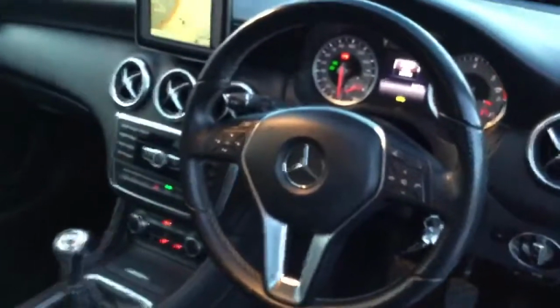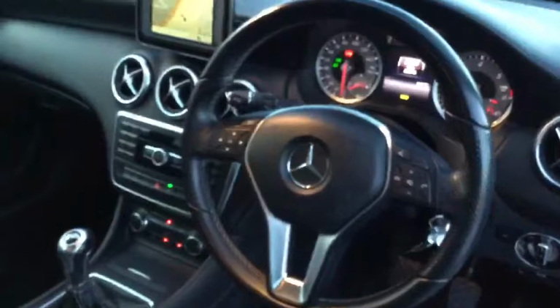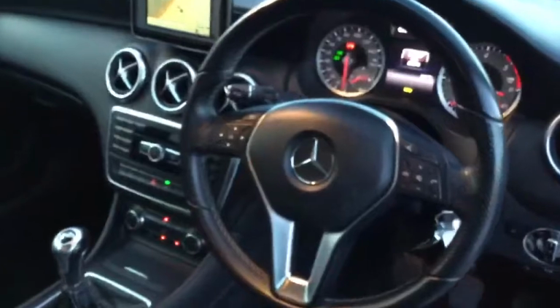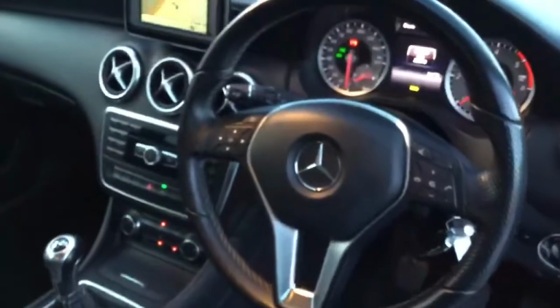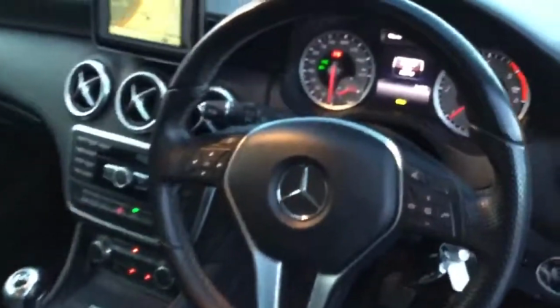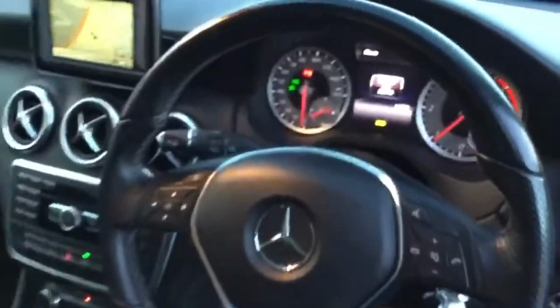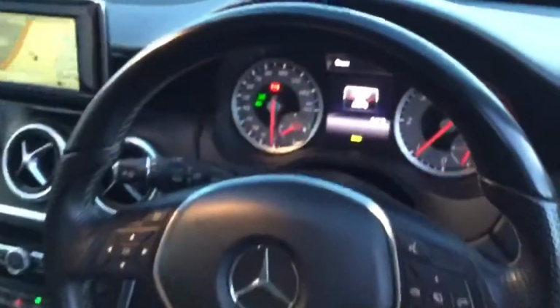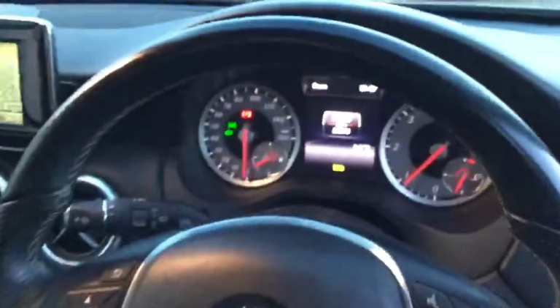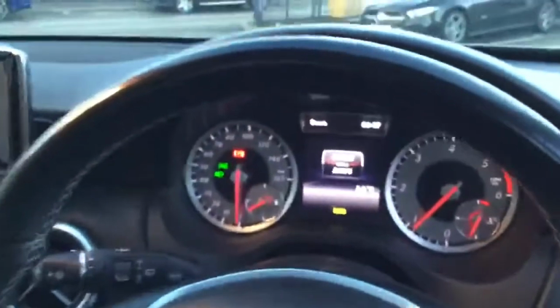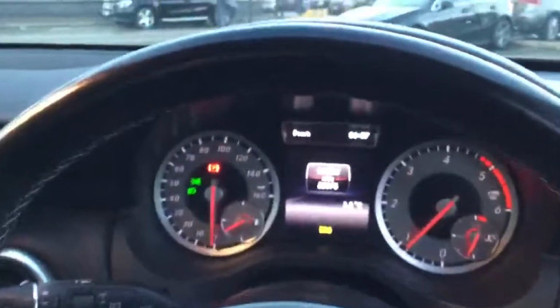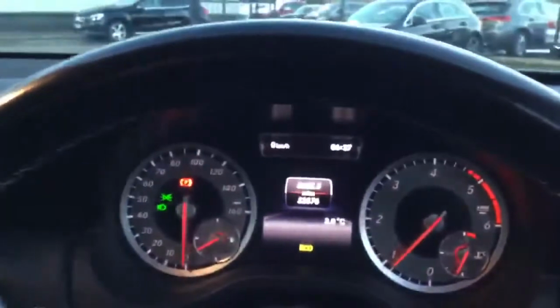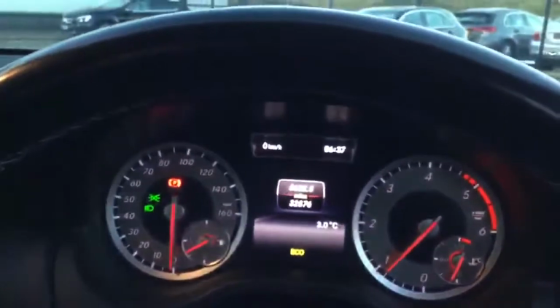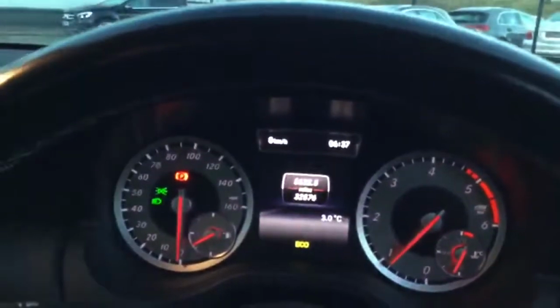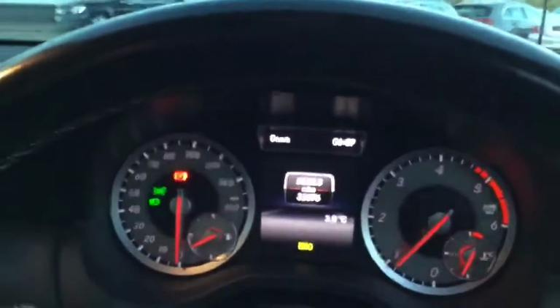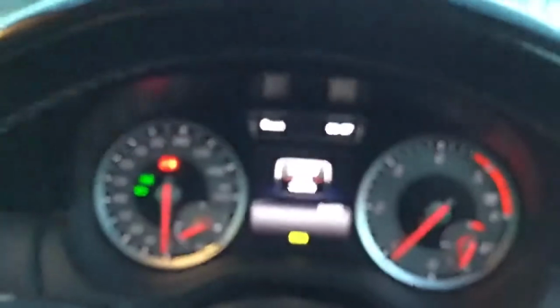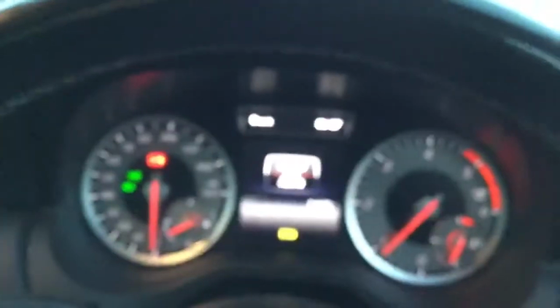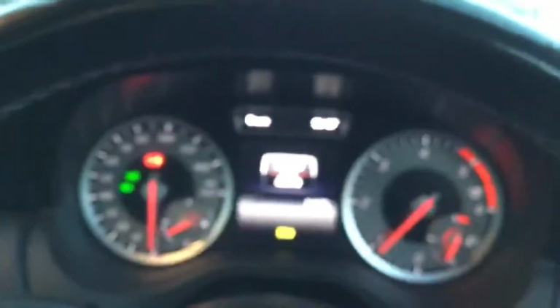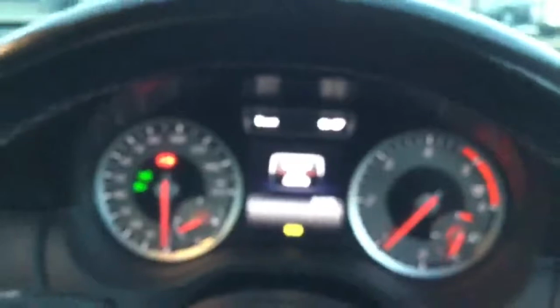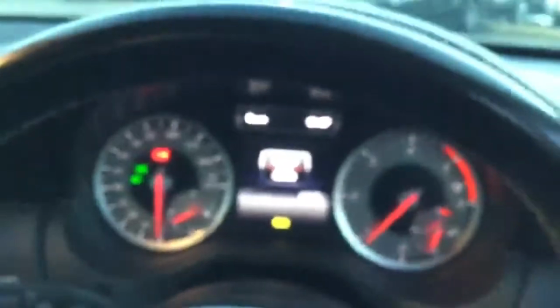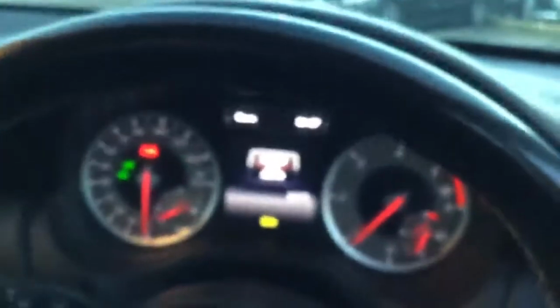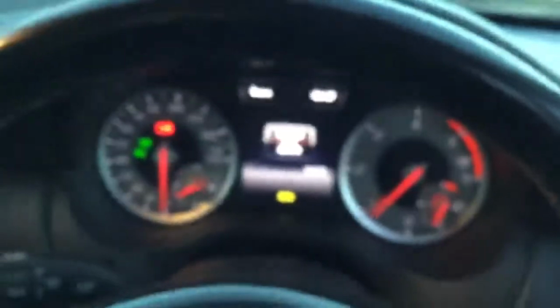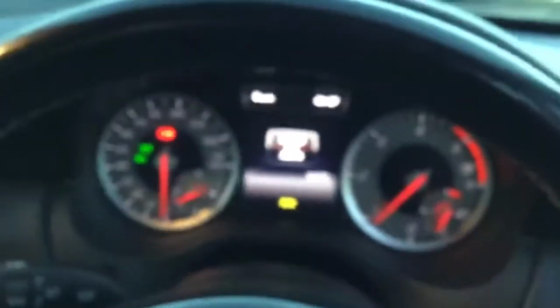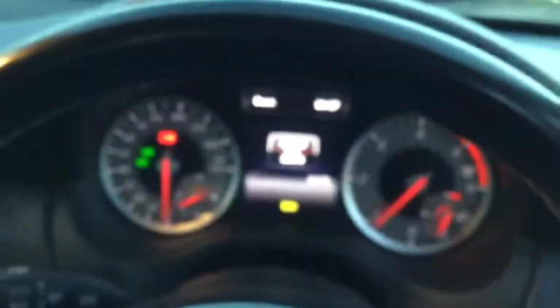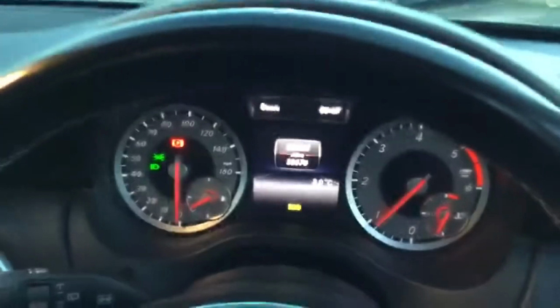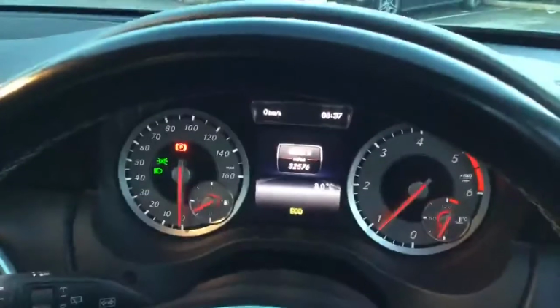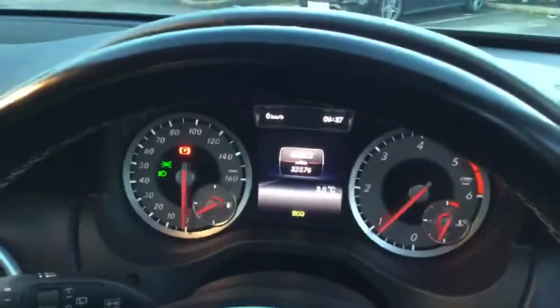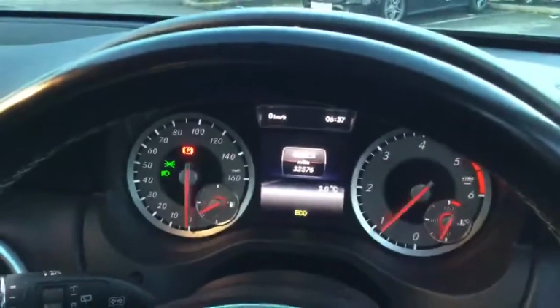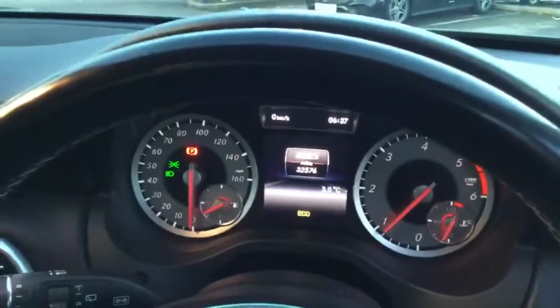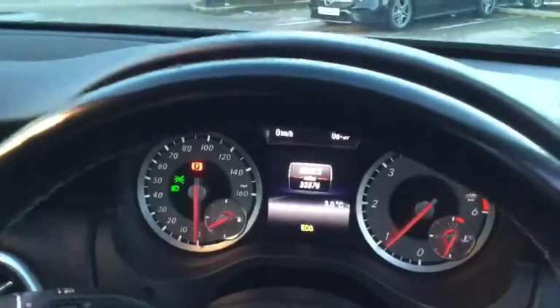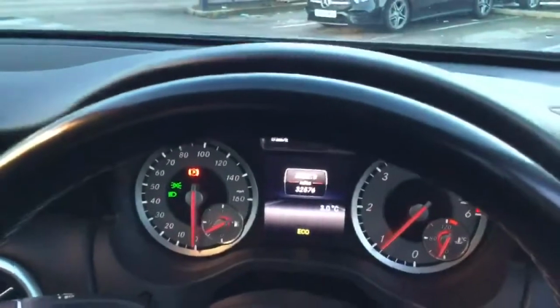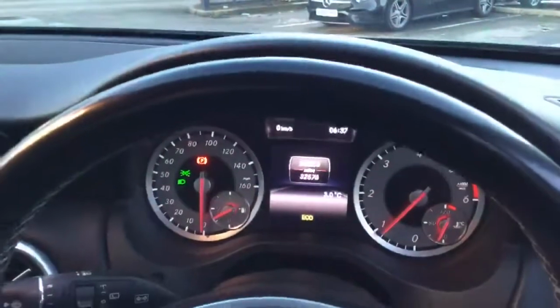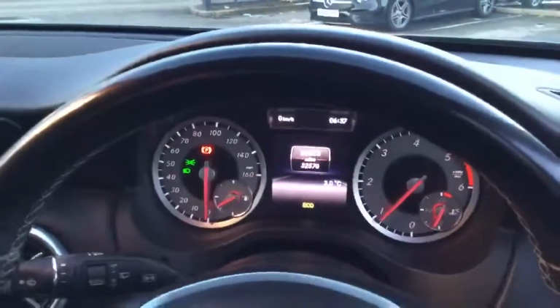With this car only having 32,000 miles, you can see it's not done anything at all.